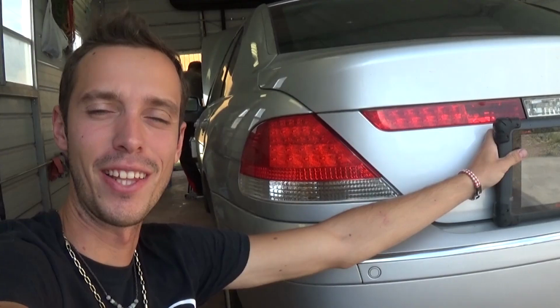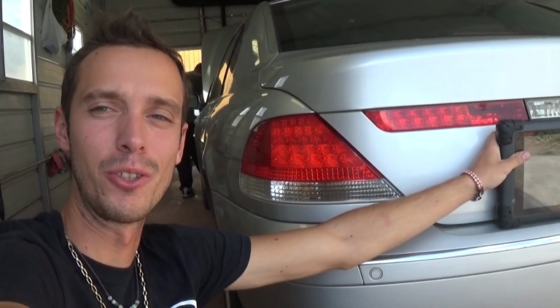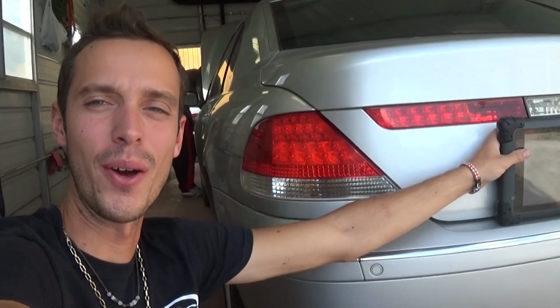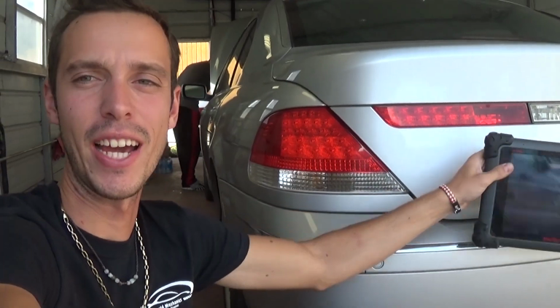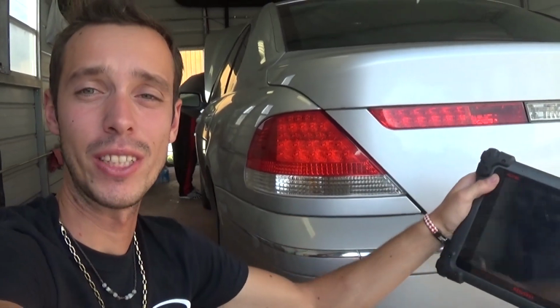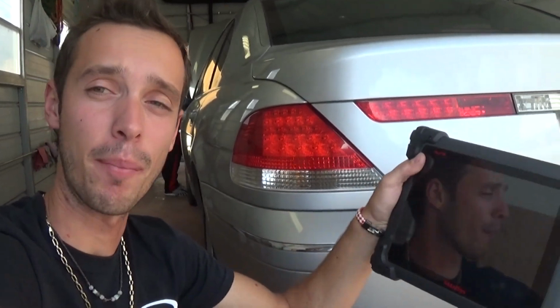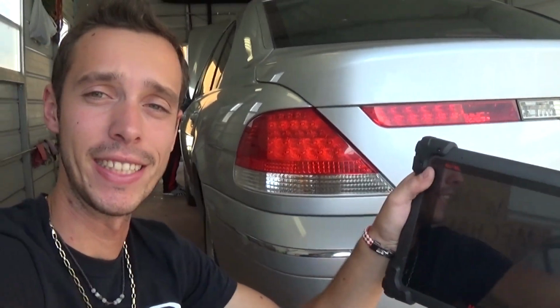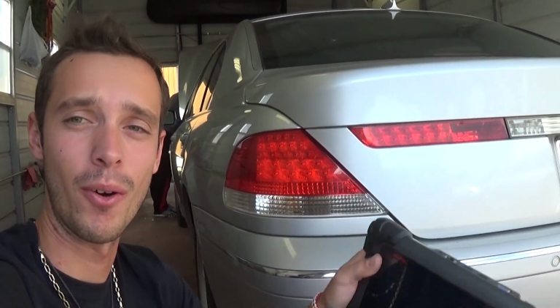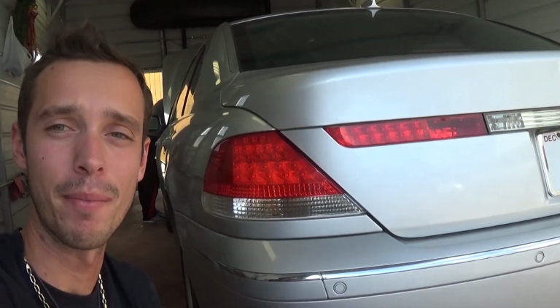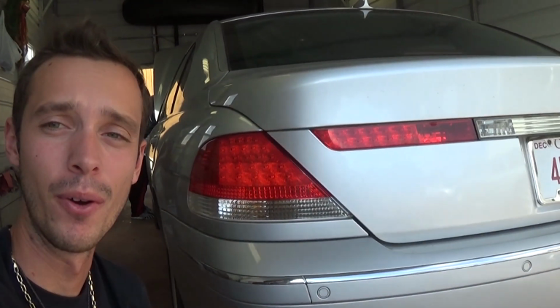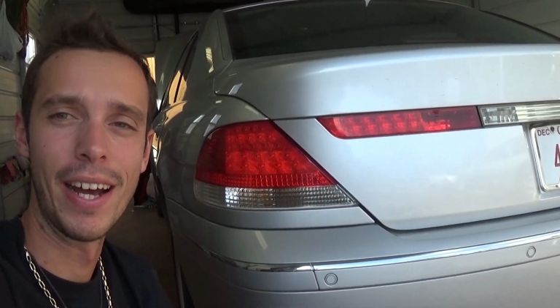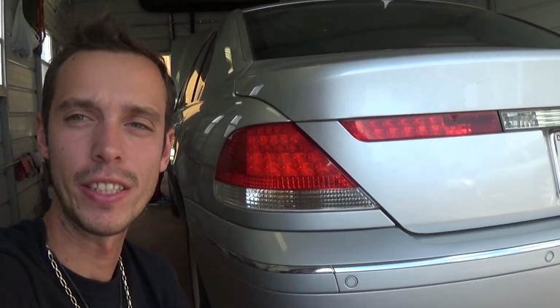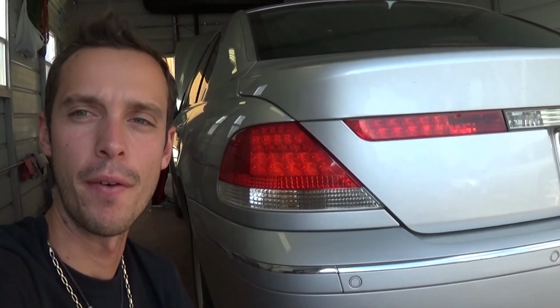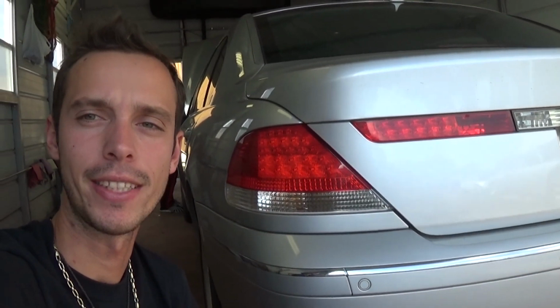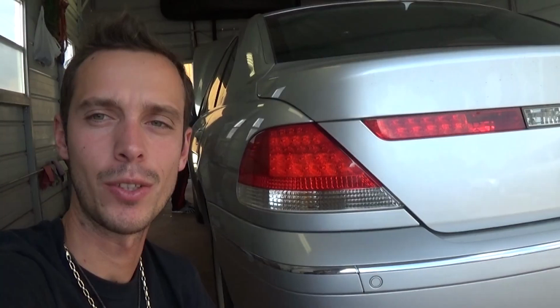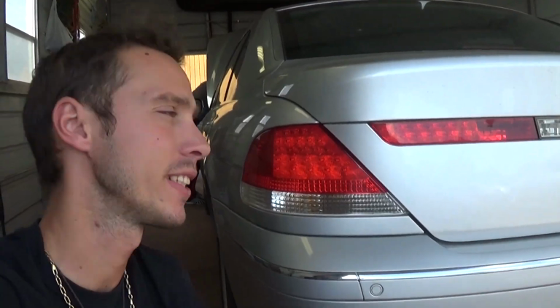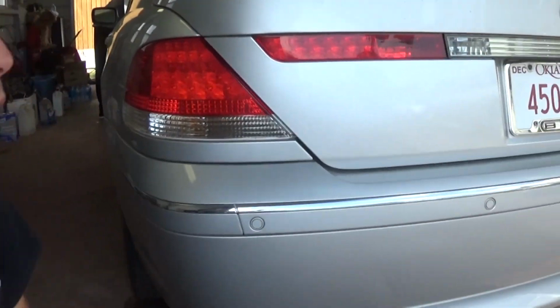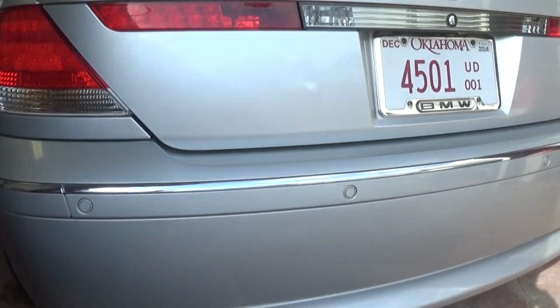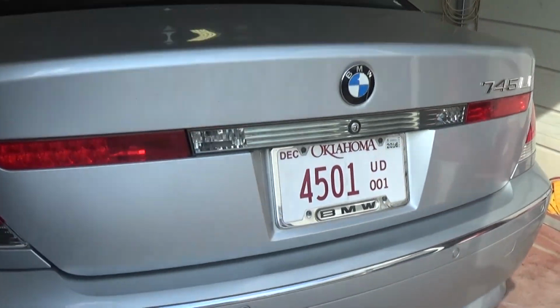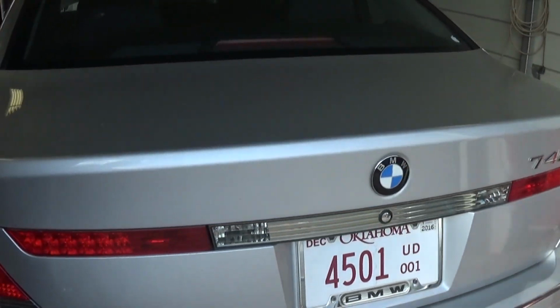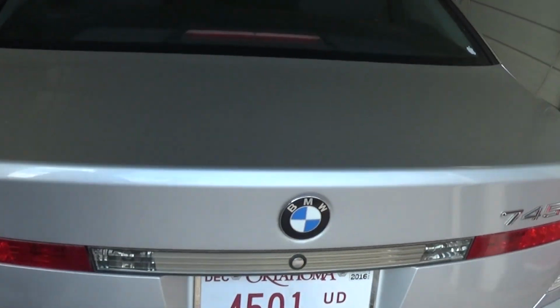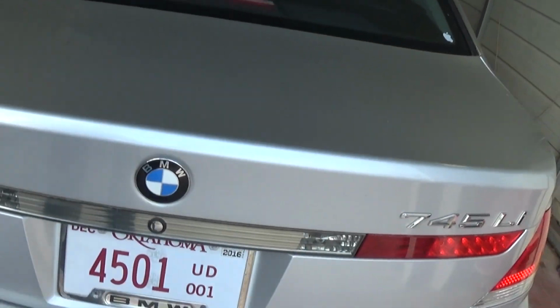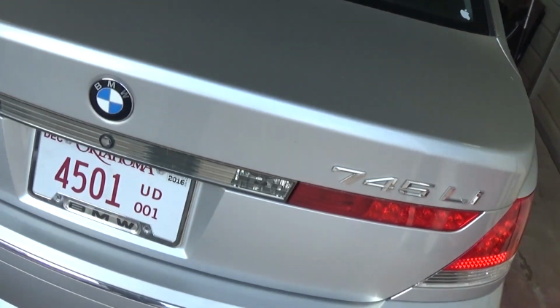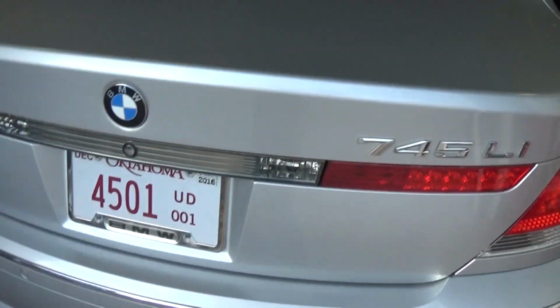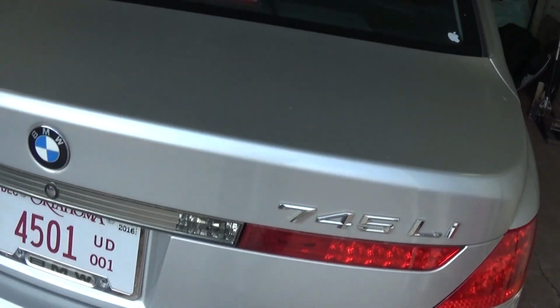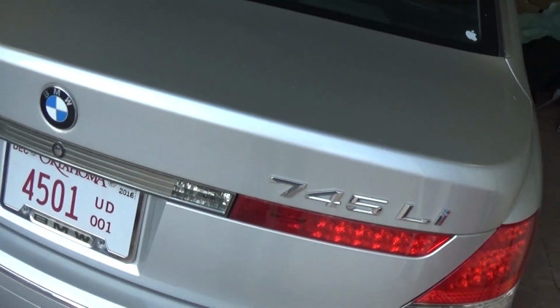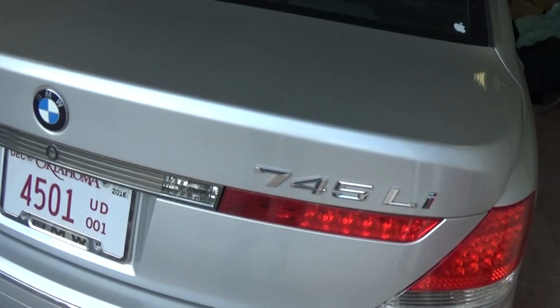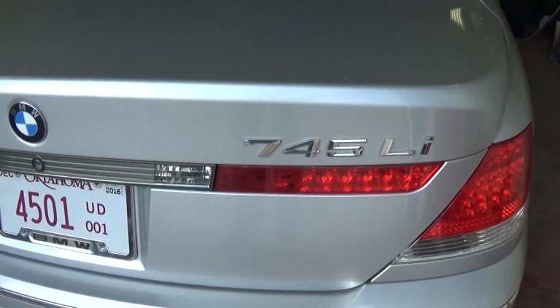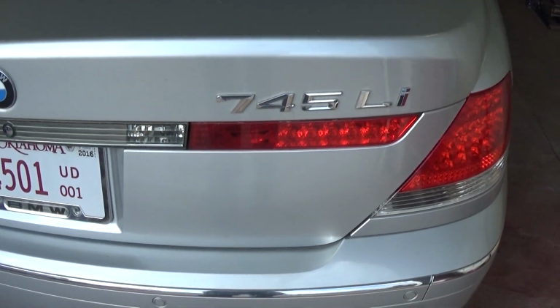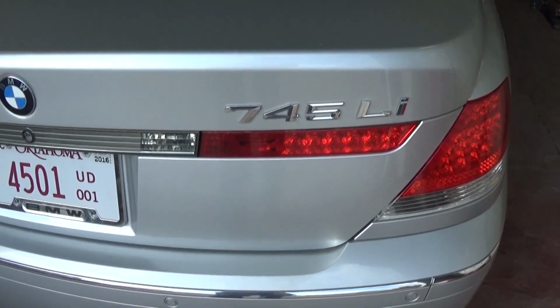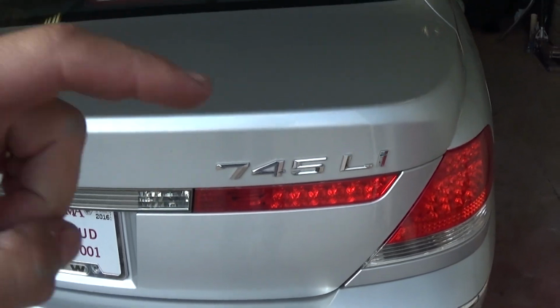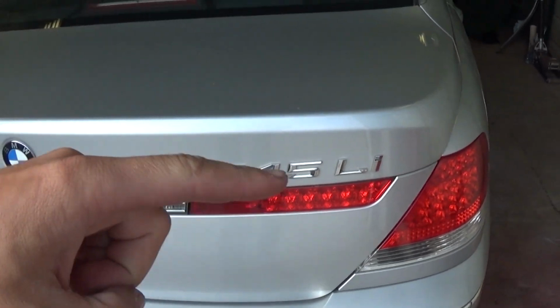Today we'll show you how to diagnose the airbag system on a BMW E65/E66. We've got a 745i right here and we have the airbag light on for some reason. Stay with us.